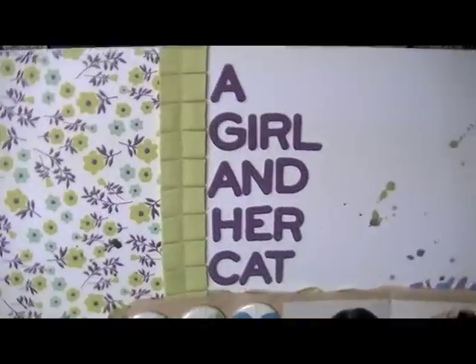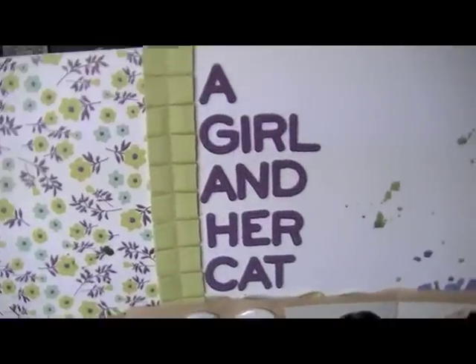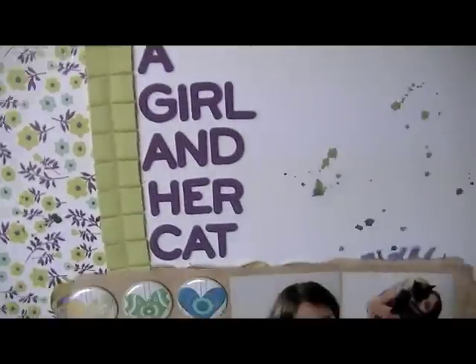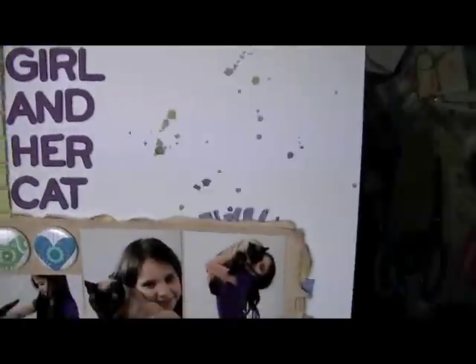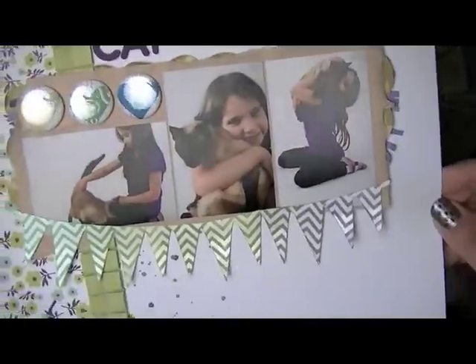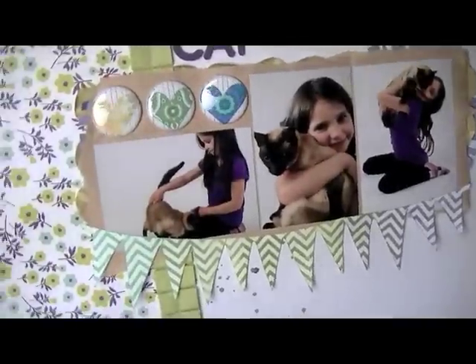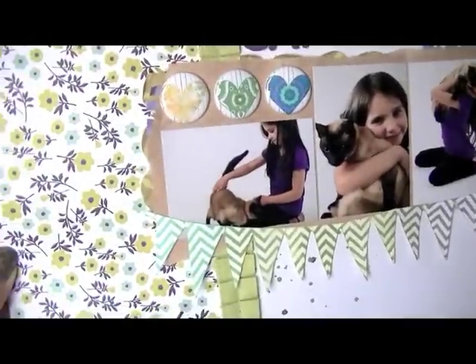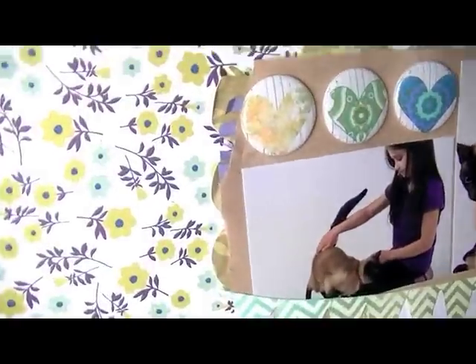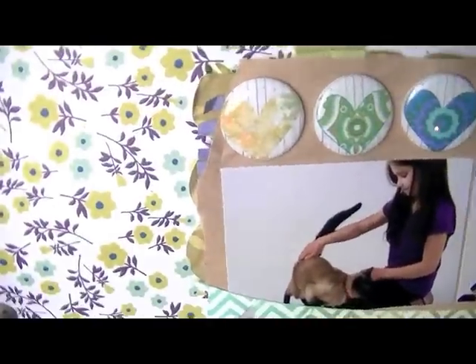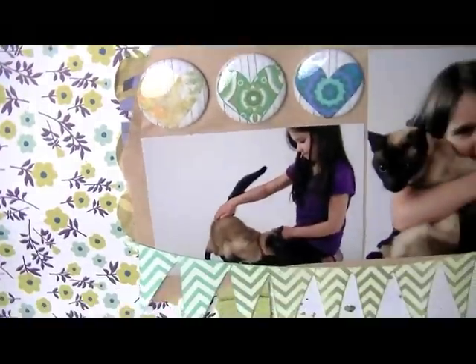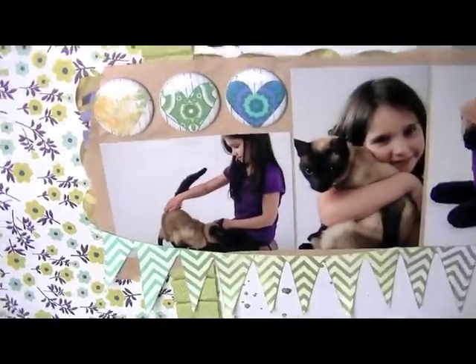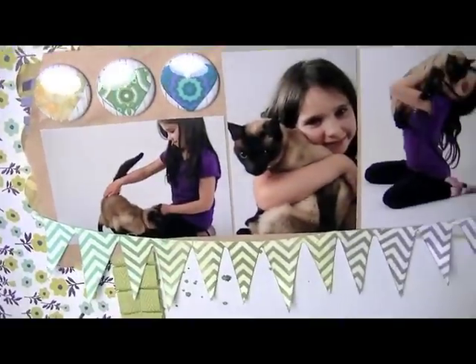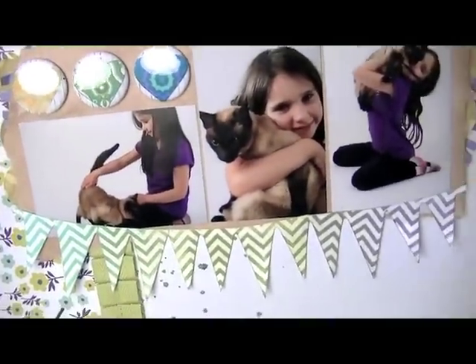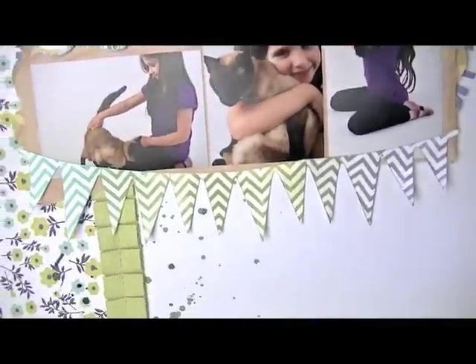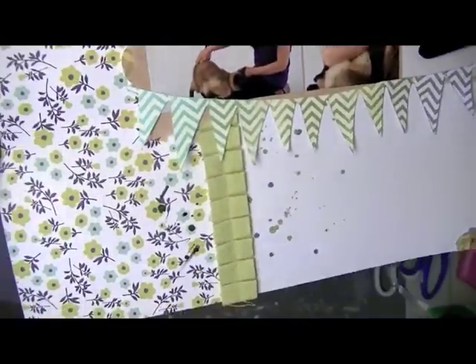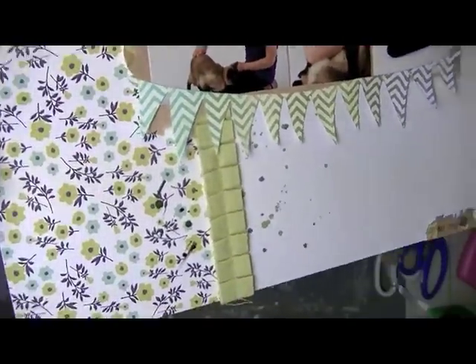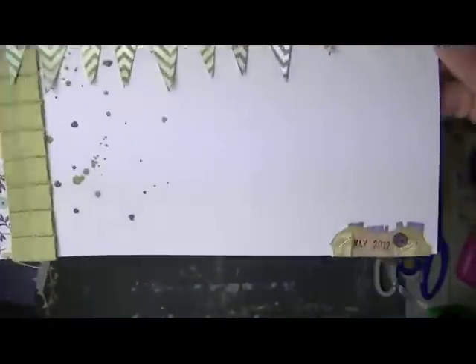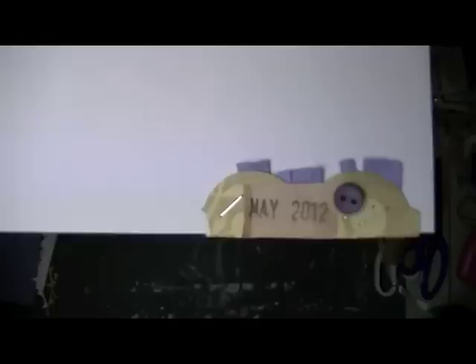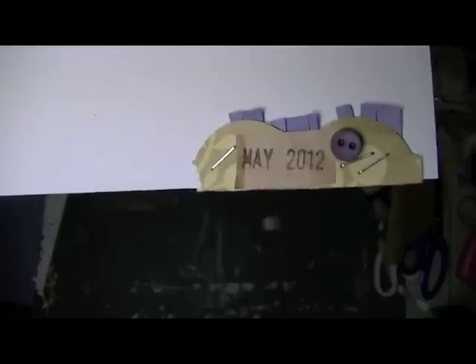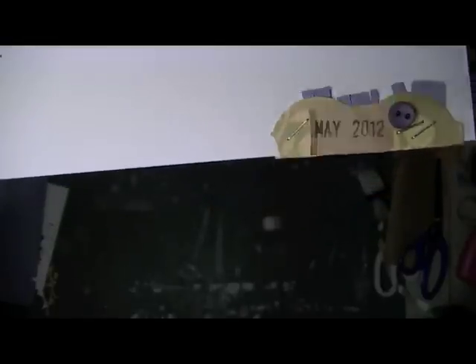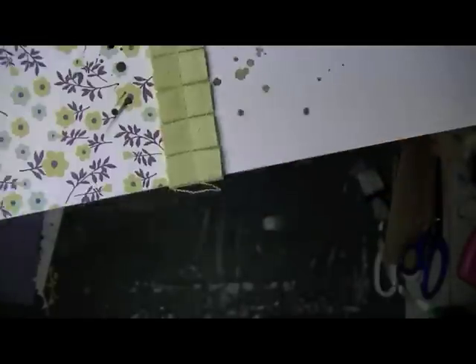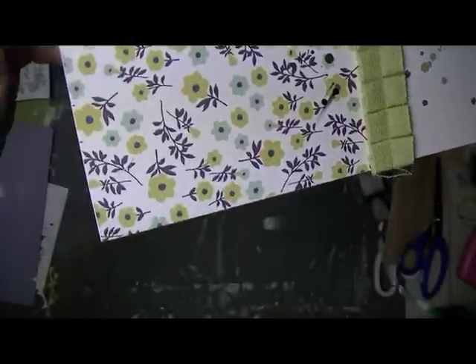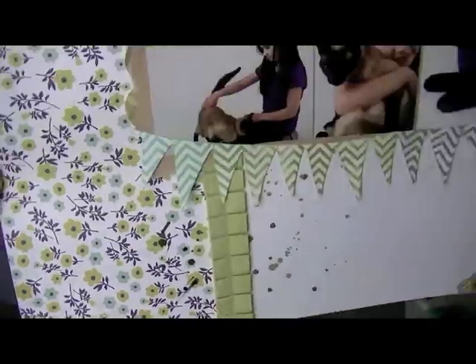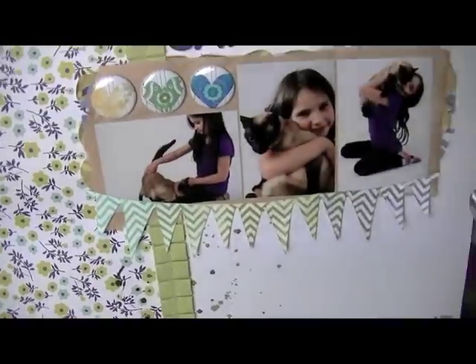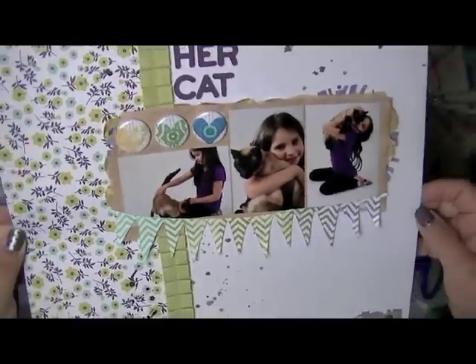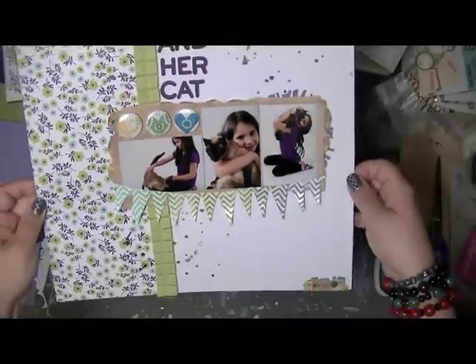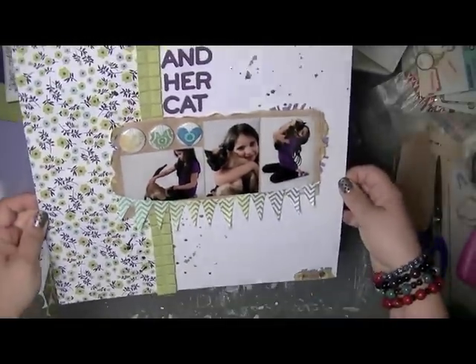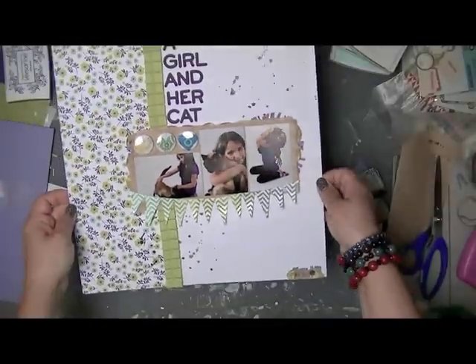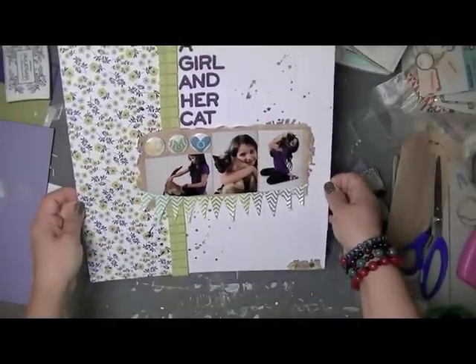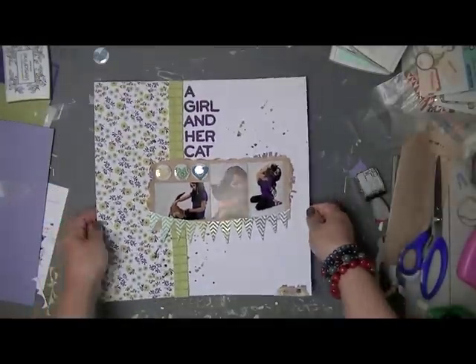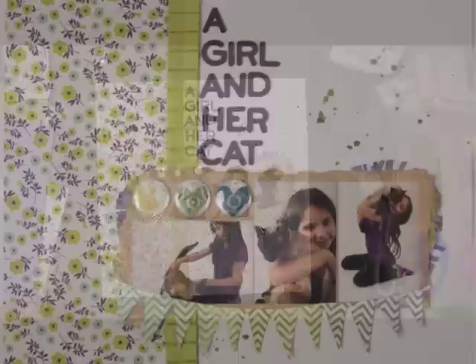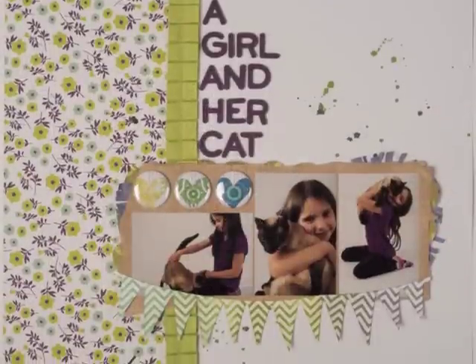Here's just the close-up of the title and the splats and the tiny little bit of layering — literally so minimal. This layout only took me about an hour to do, and I really love how it turned out. It's fun to do quick layouts every once in a while. Thanks for watching, you guys.